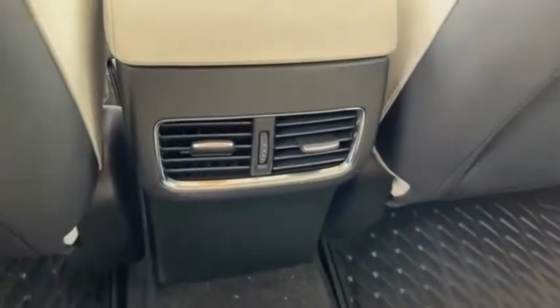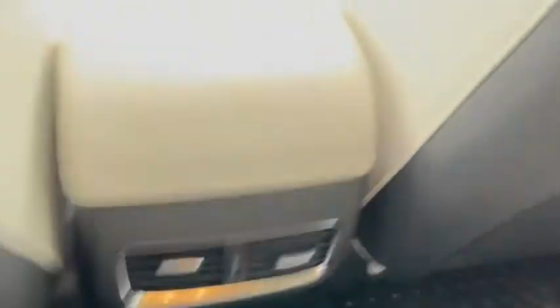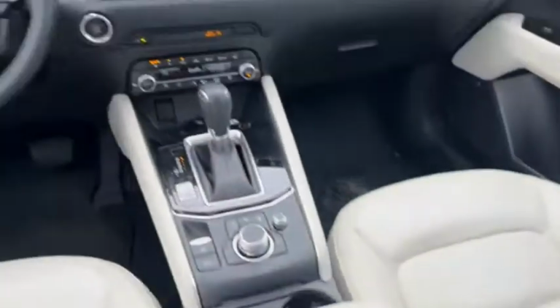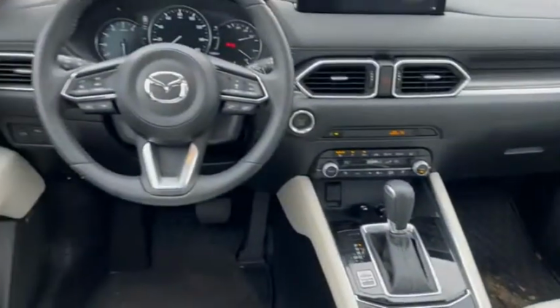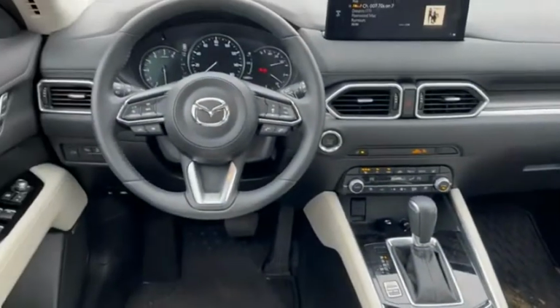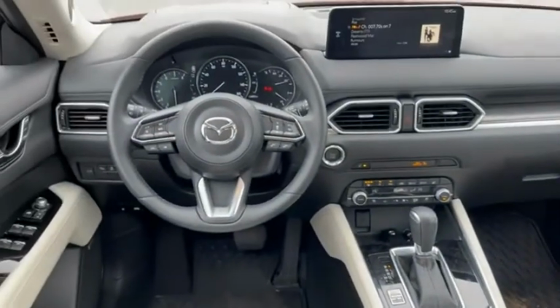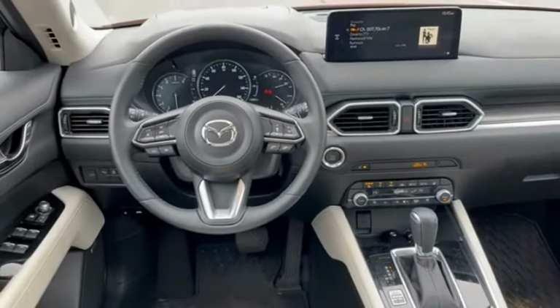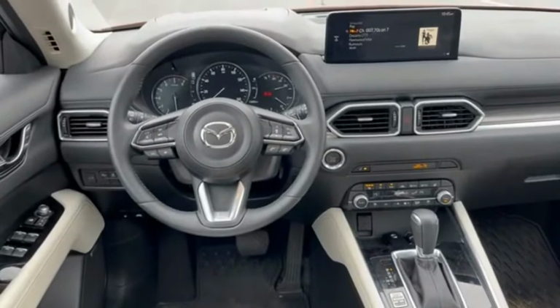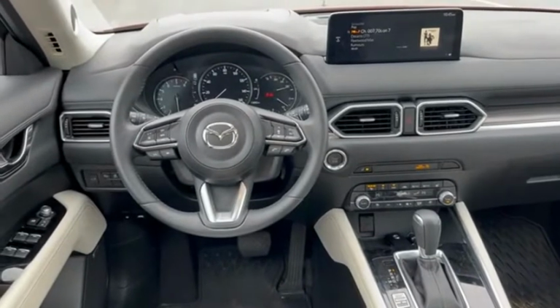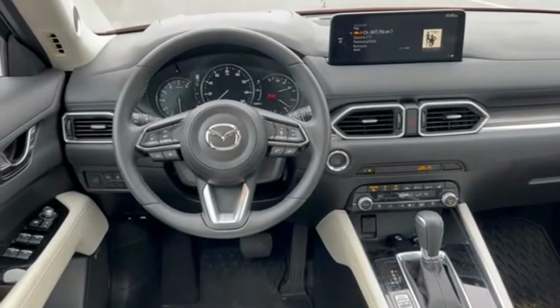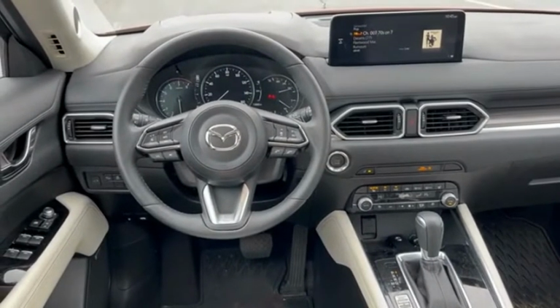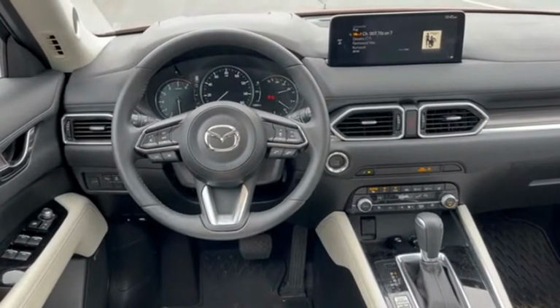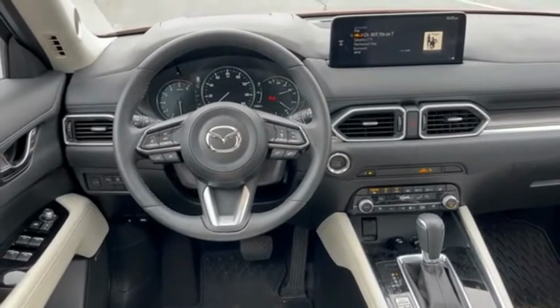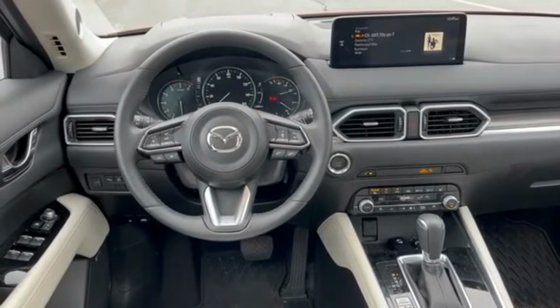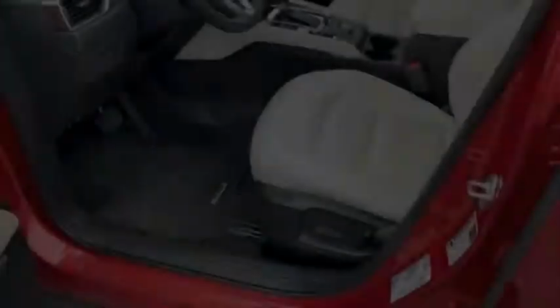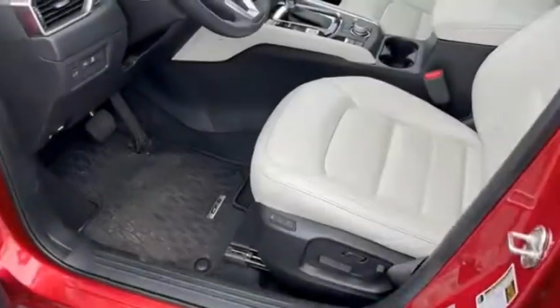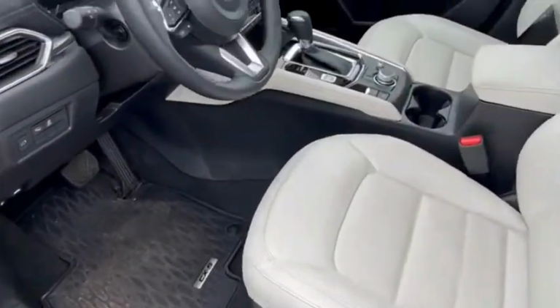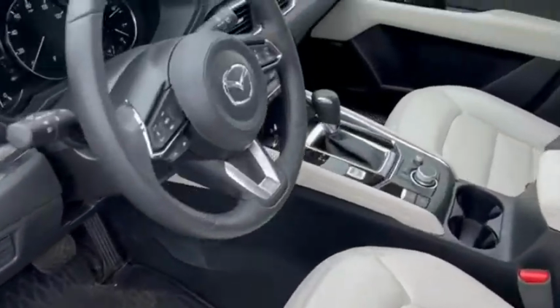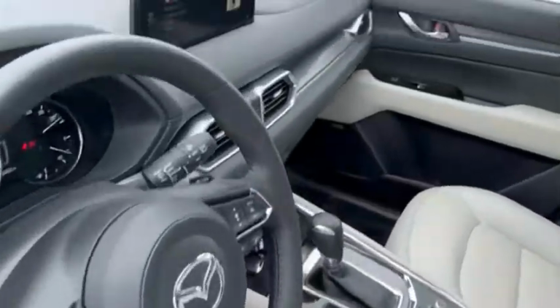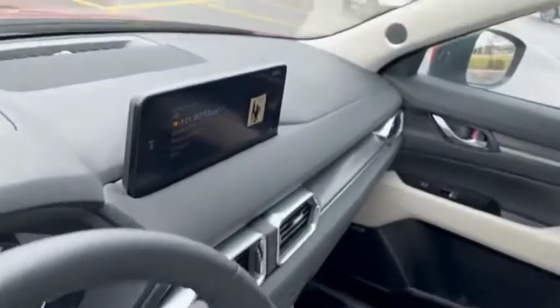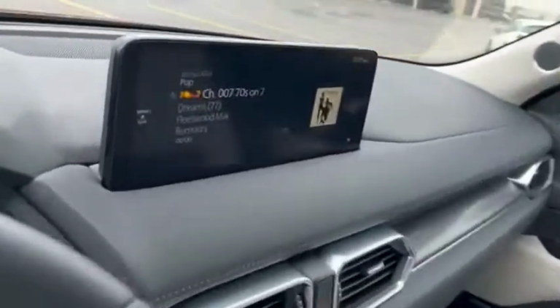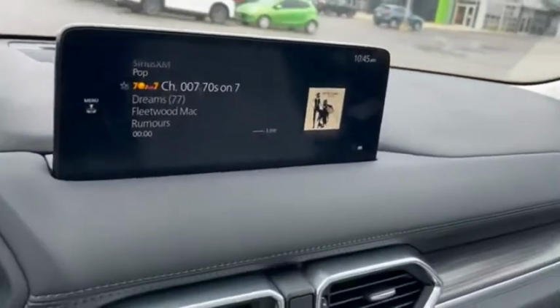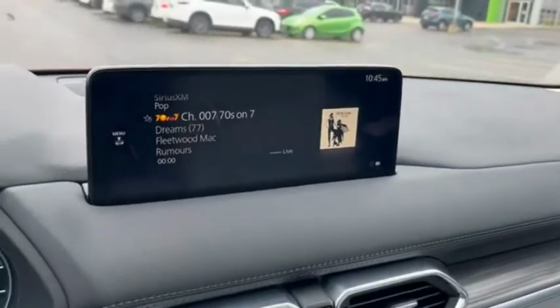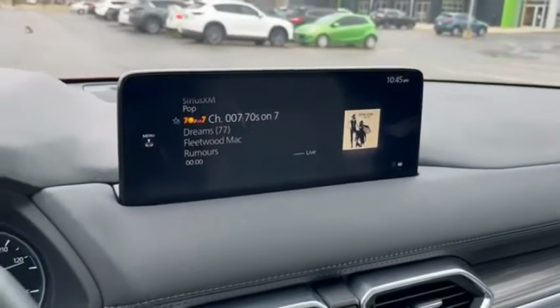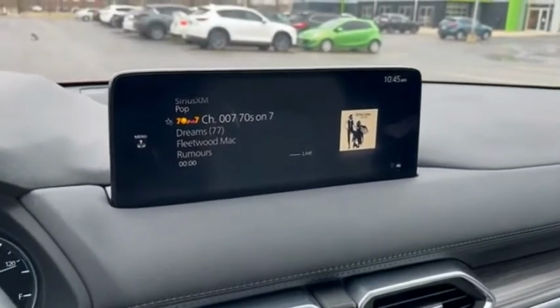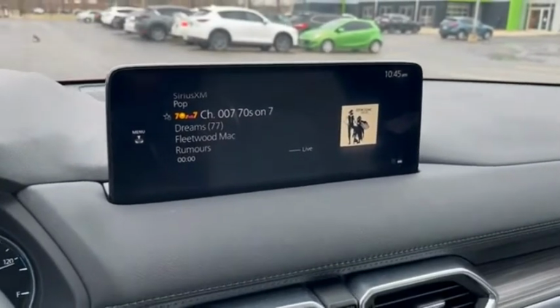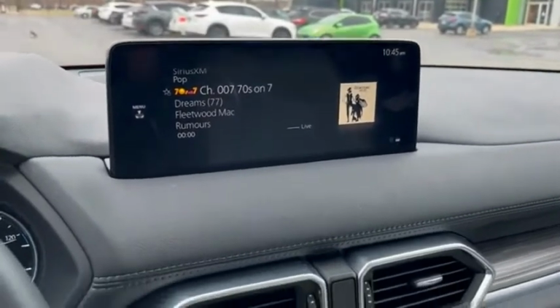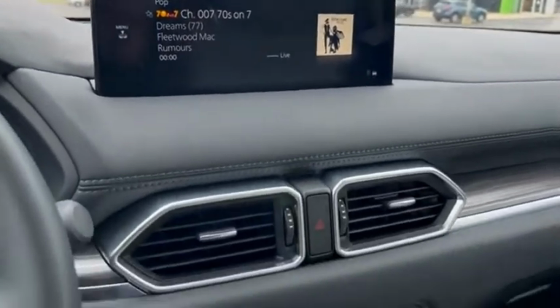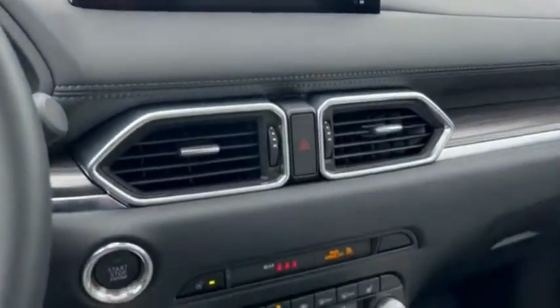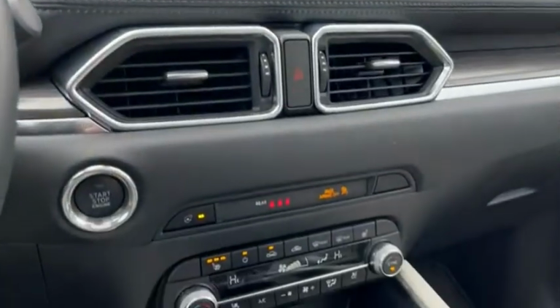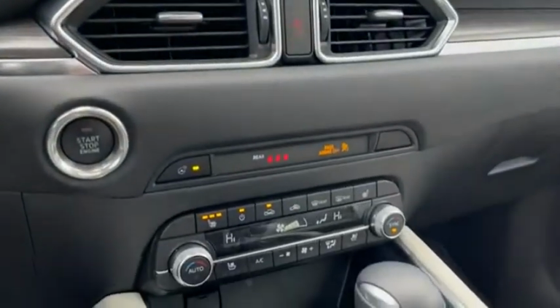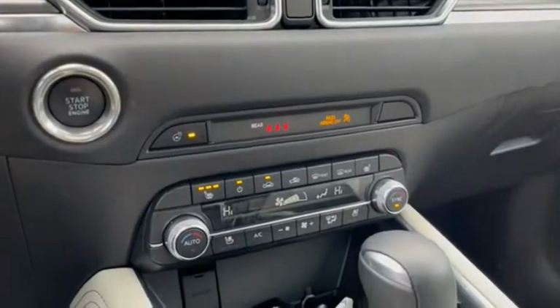the Mazda CX-5 is a good choice for those seeking a sporty yet thrifty crossover SUV. This isn't just a vehicle — it's an experience. So stop in for a test drive today.